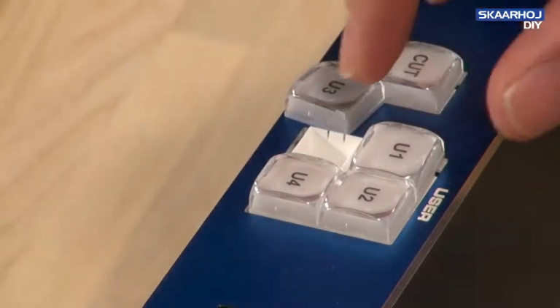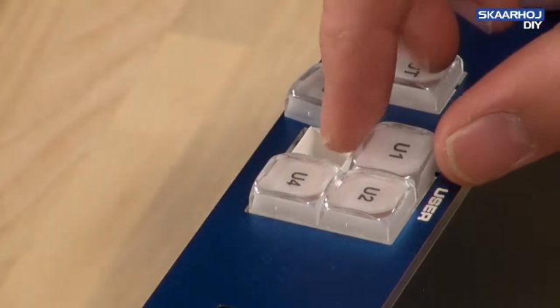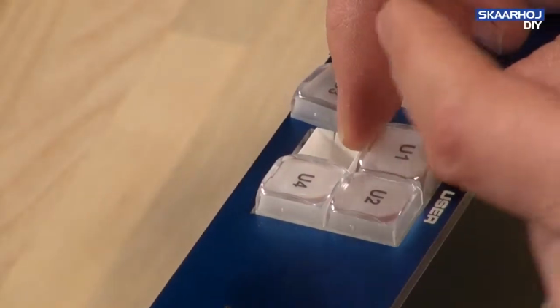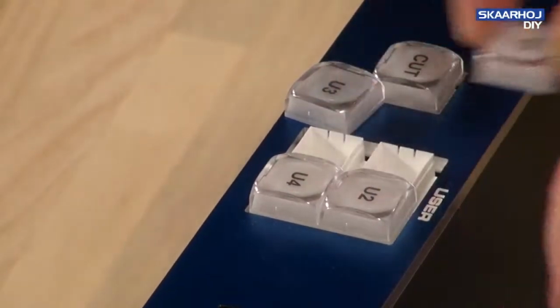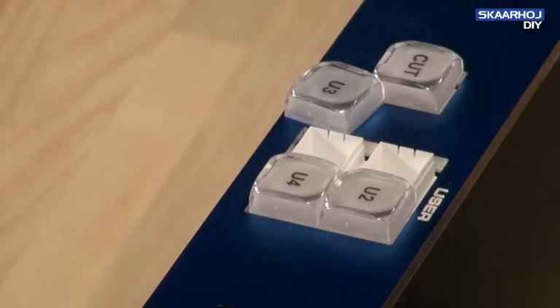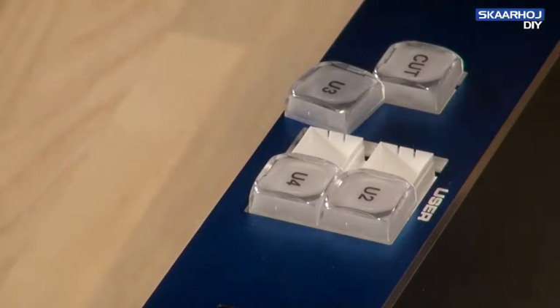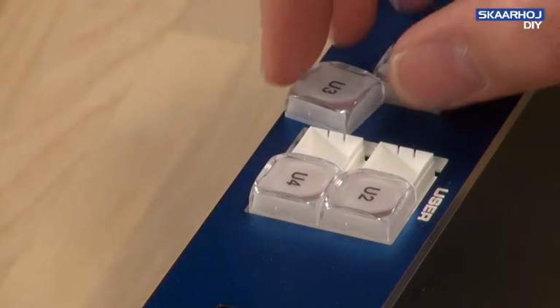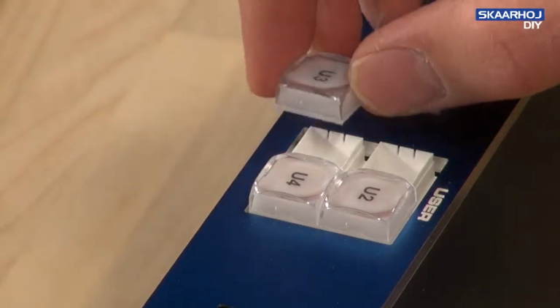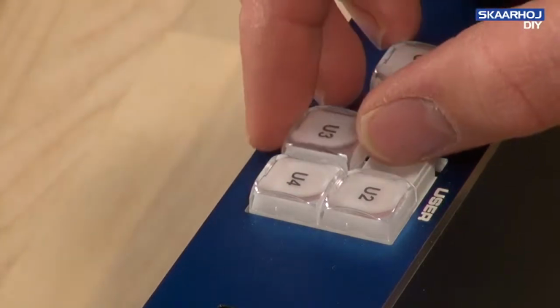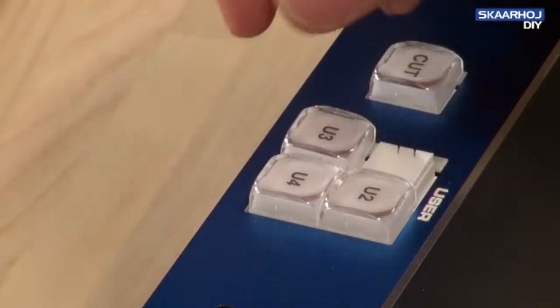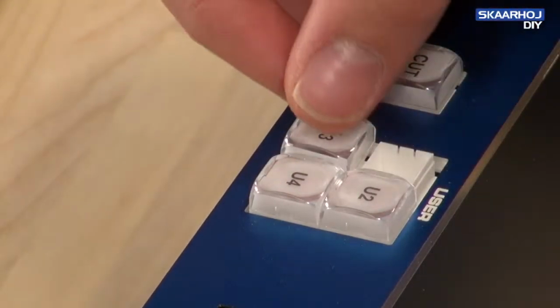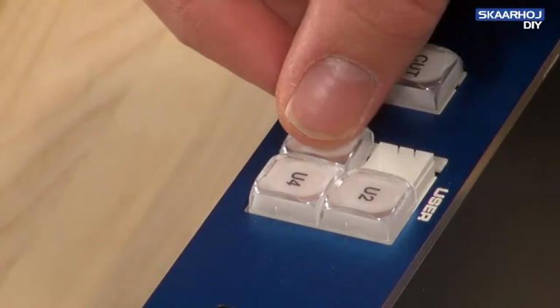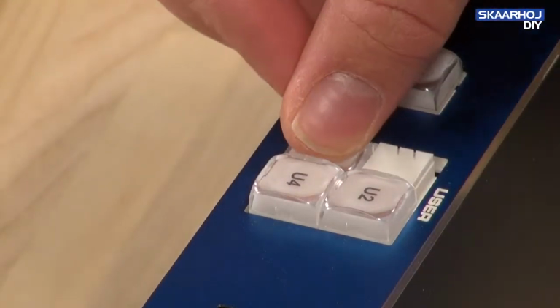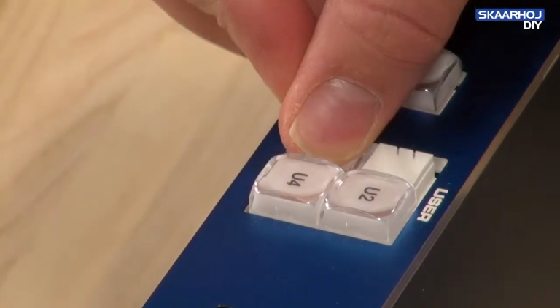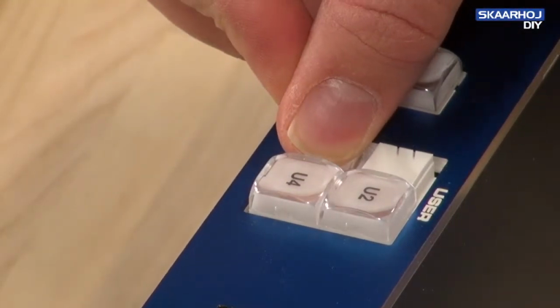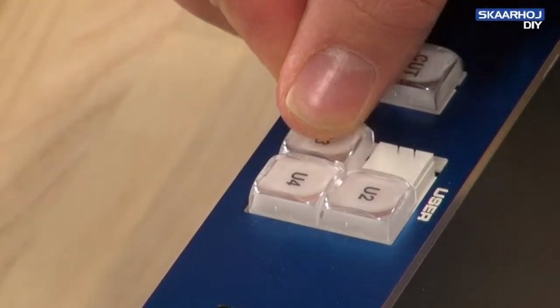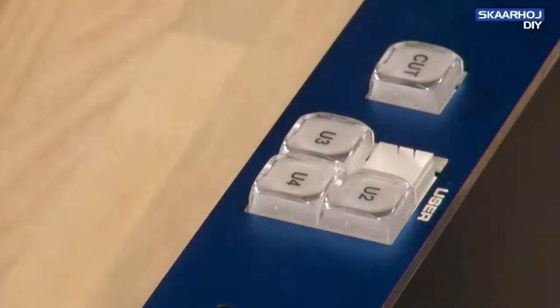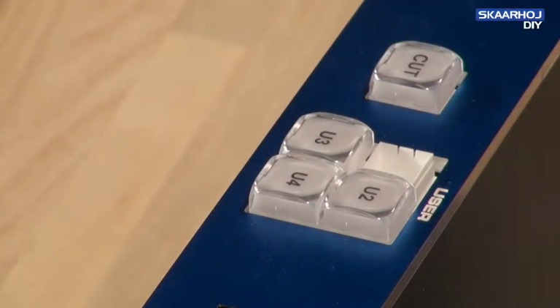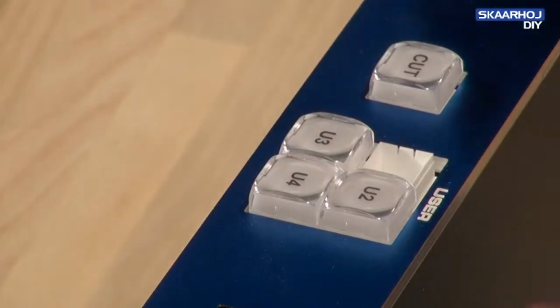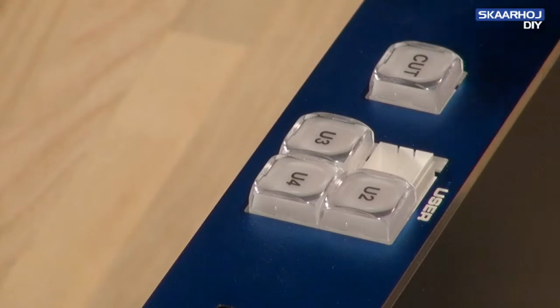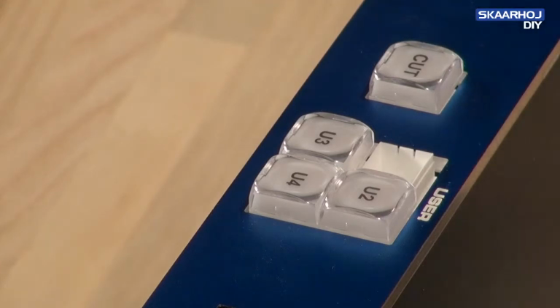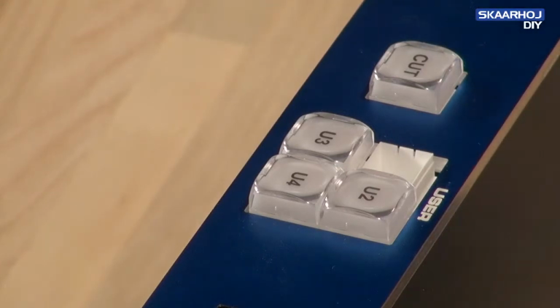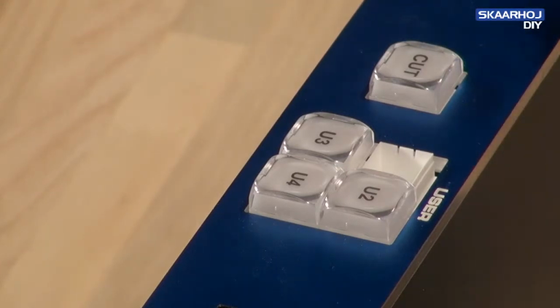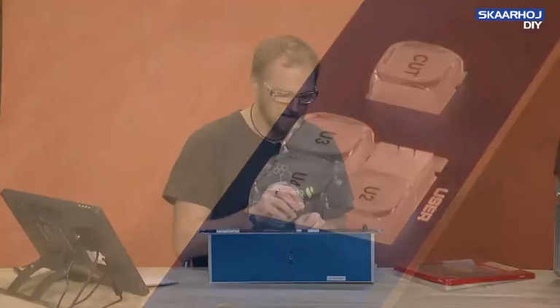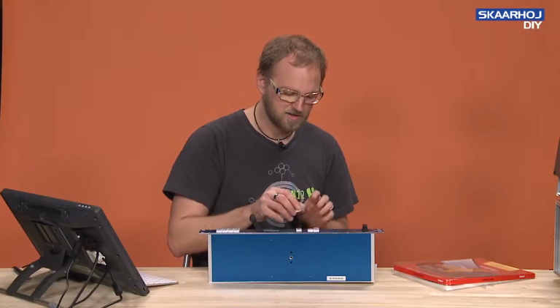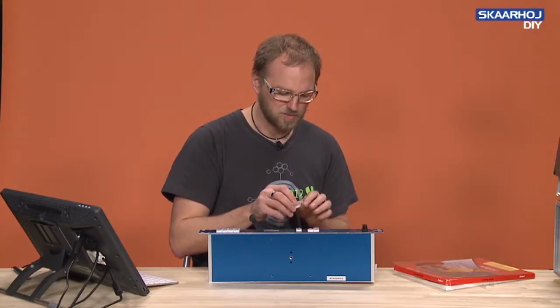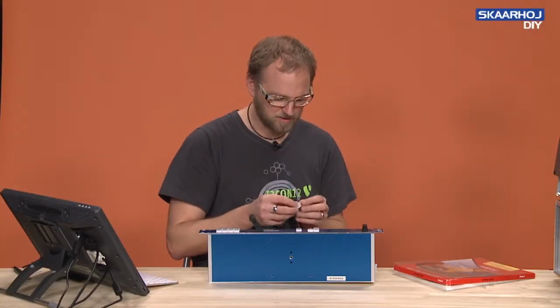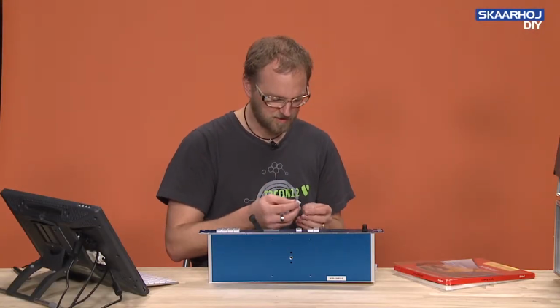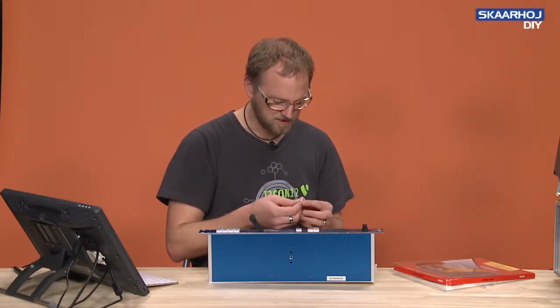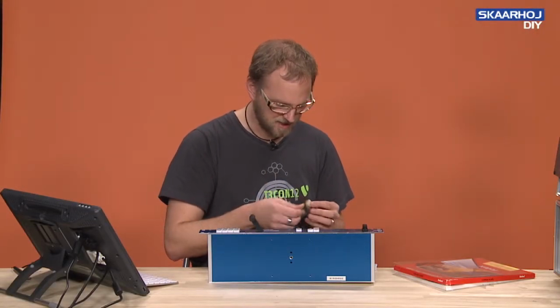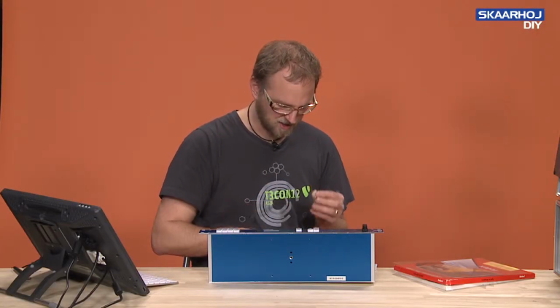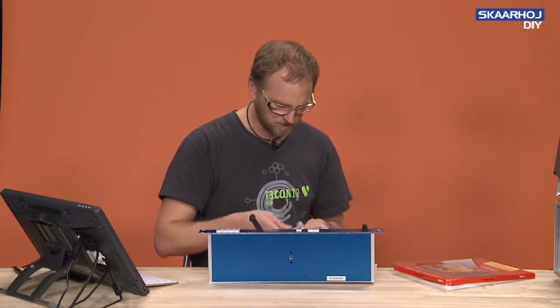So now you can see the LED down there. I'll just take this one back — click — it clicks right into place. It's really delicate, nice work done by the Japanese guys behind the switches.